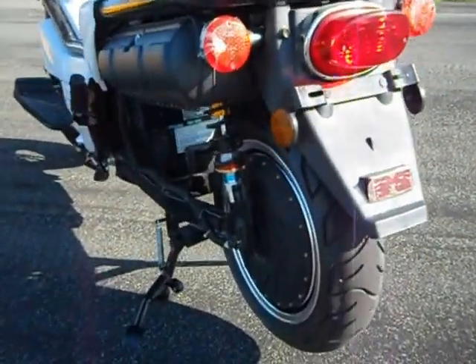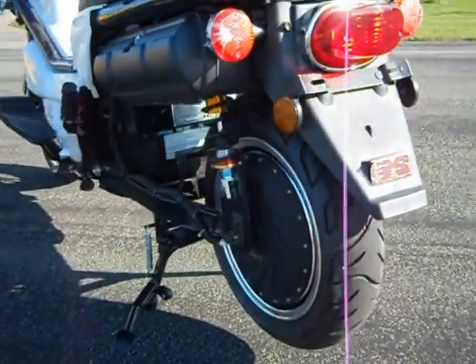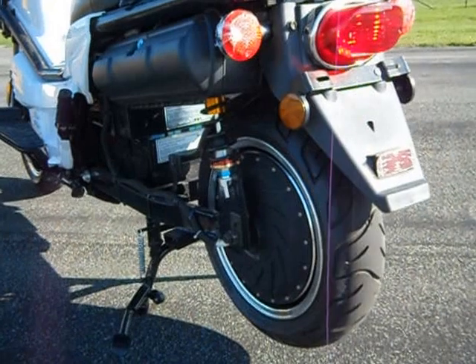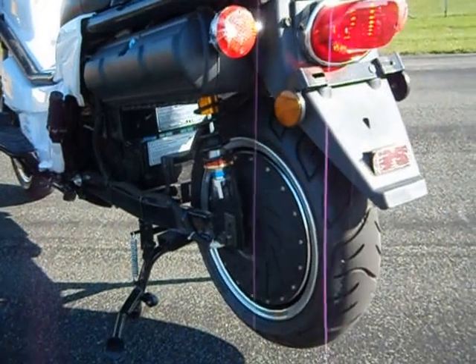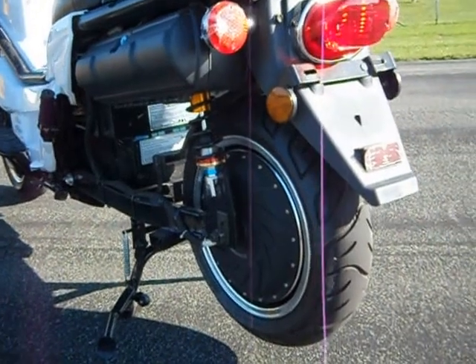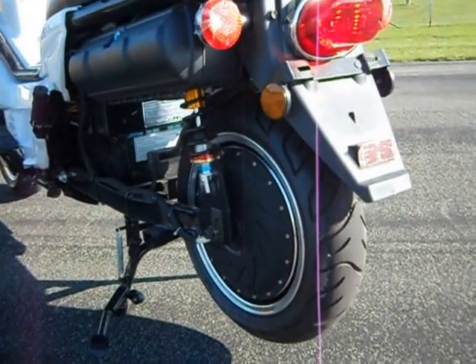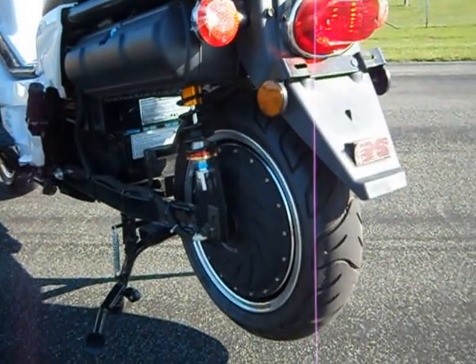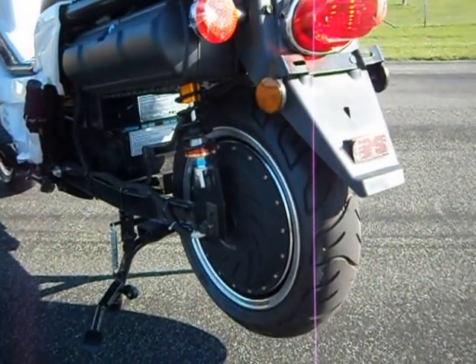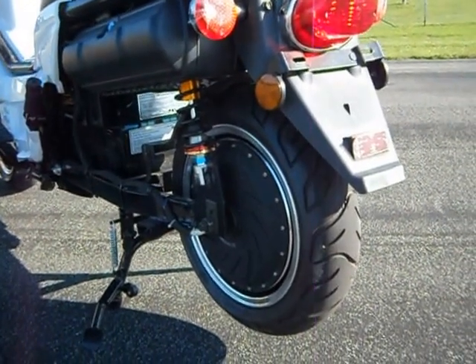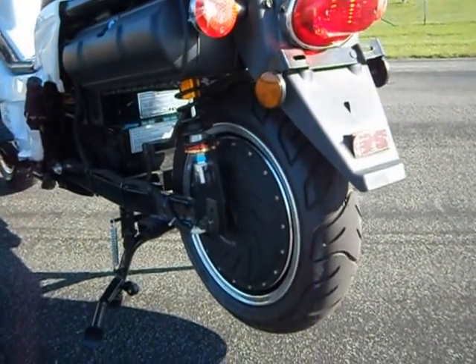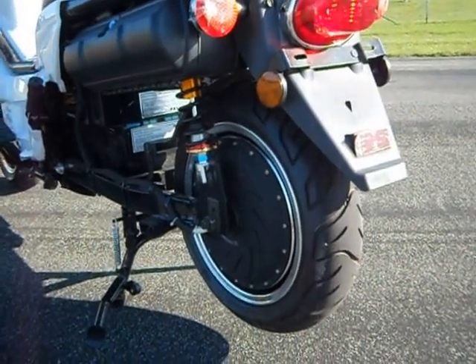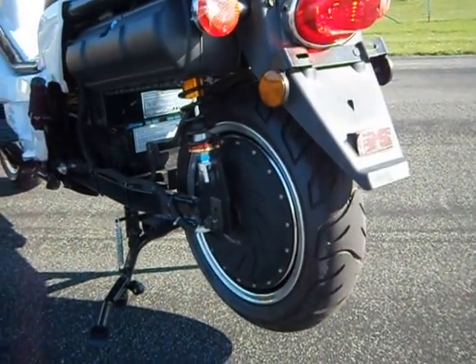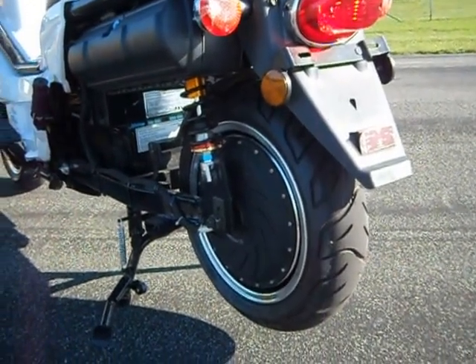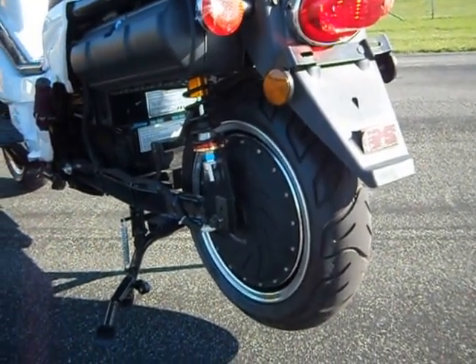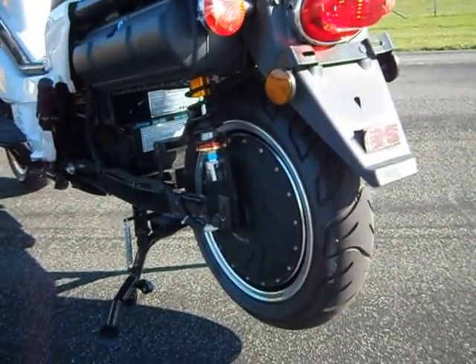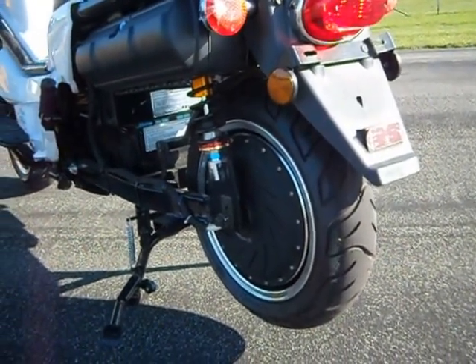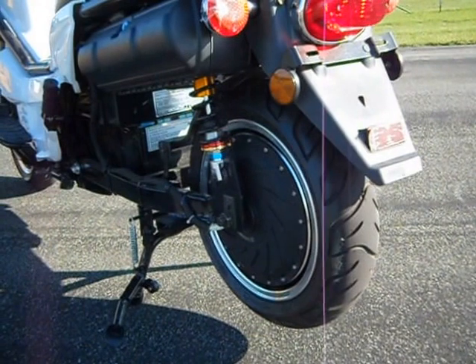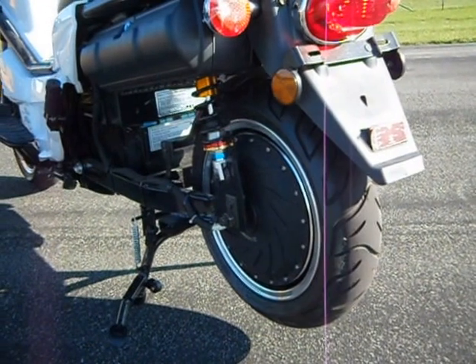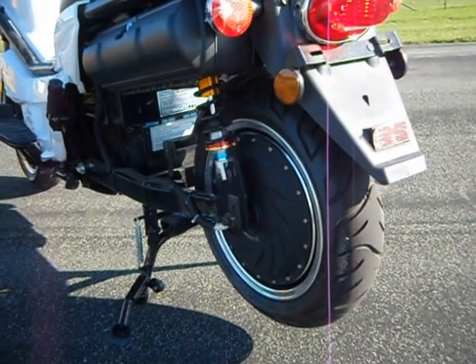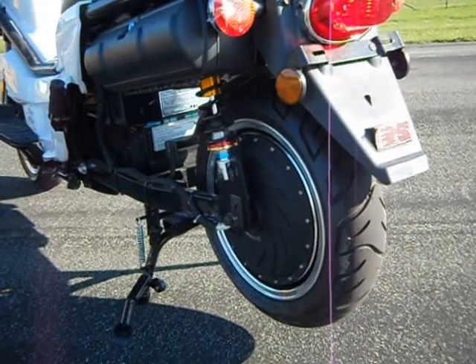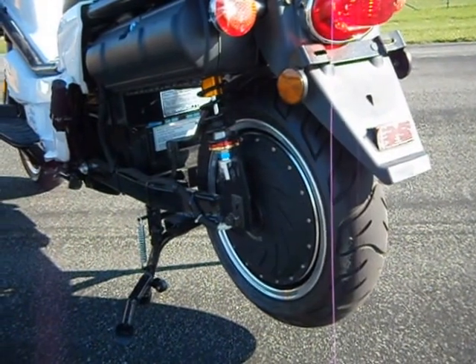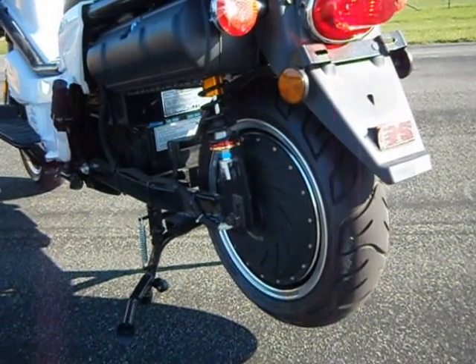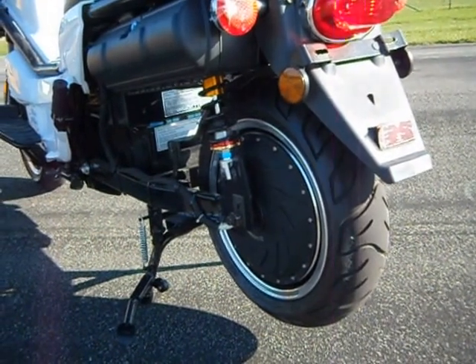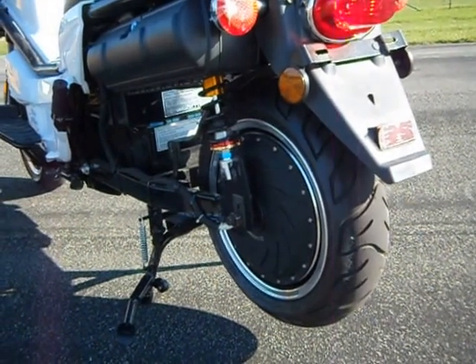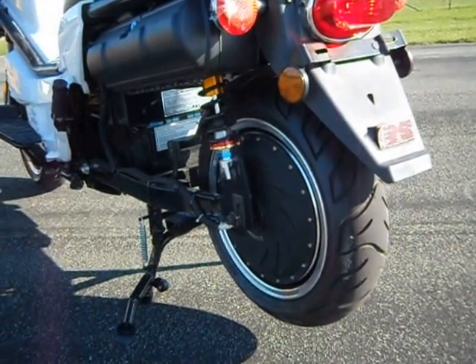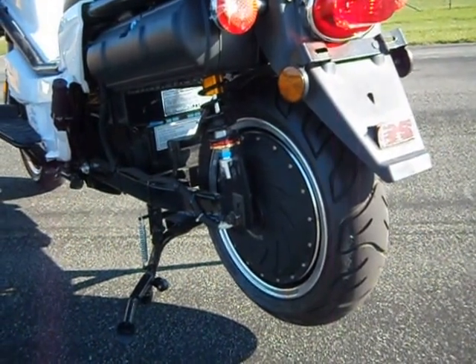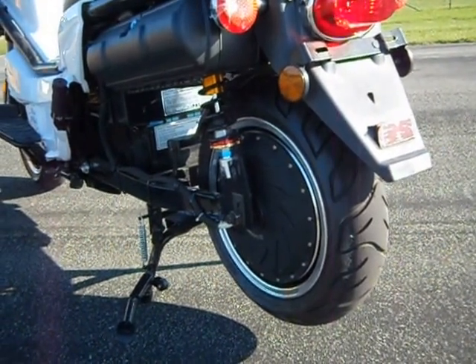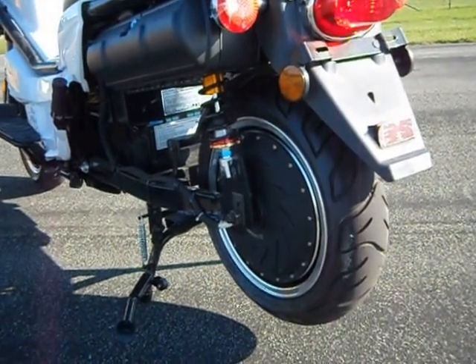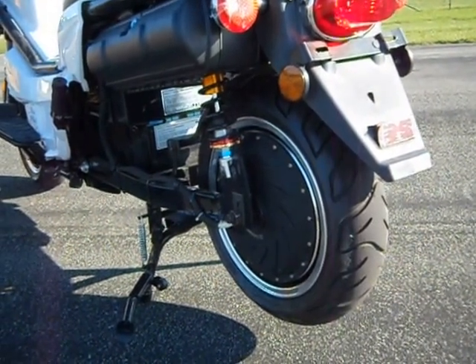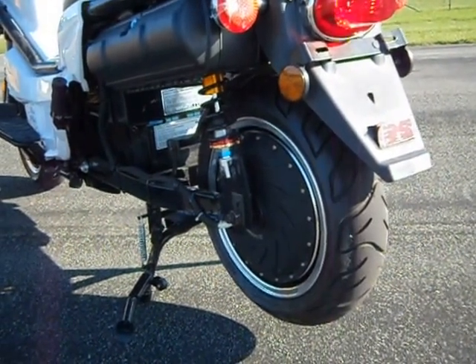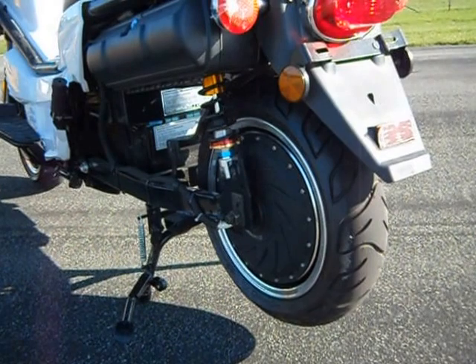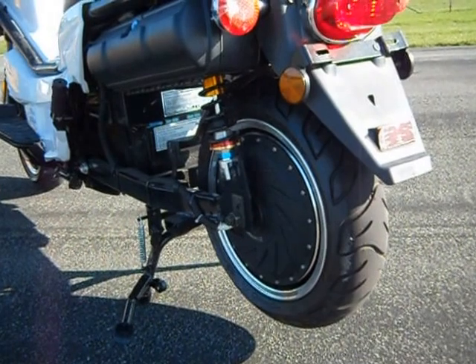The two bikes use the ZEV finned hub motors. There are no drive belts, chains, or any other parts in this motor. The only moving parts are the bearings.